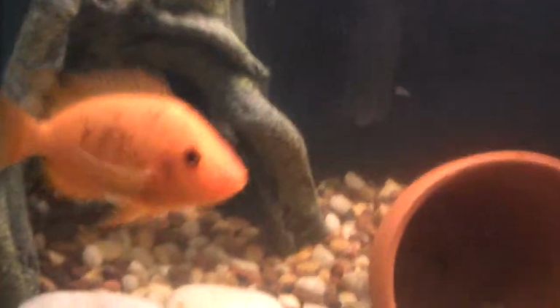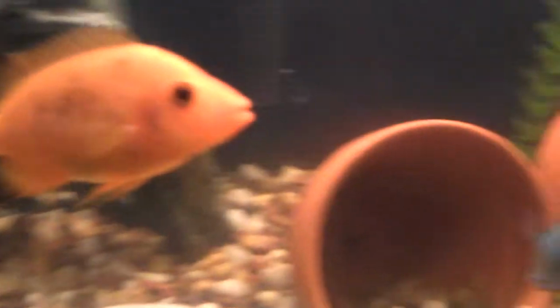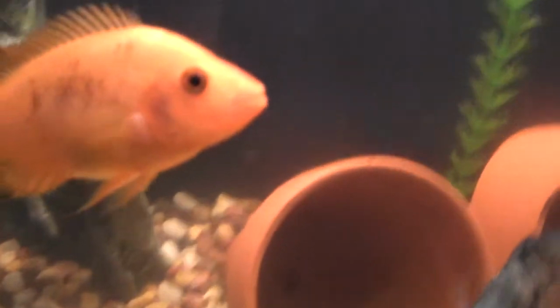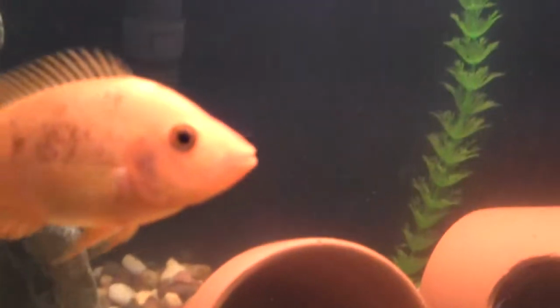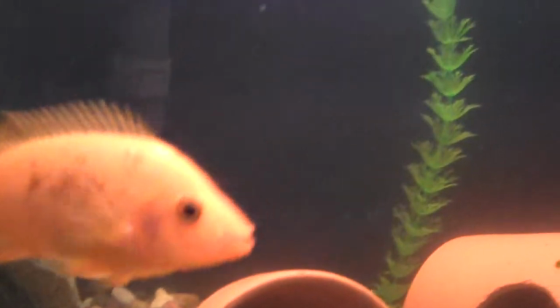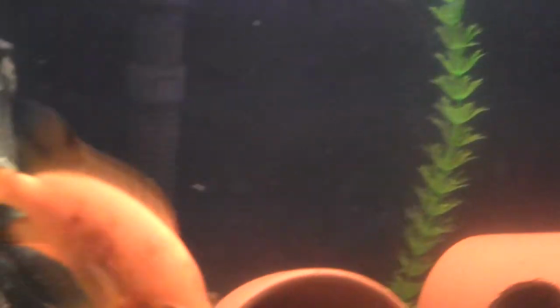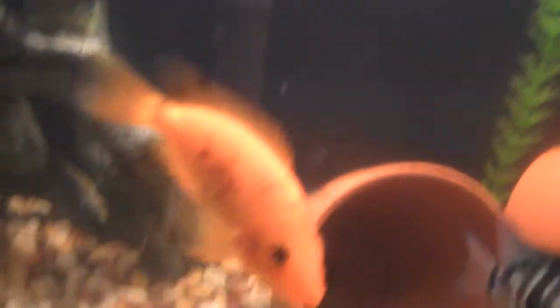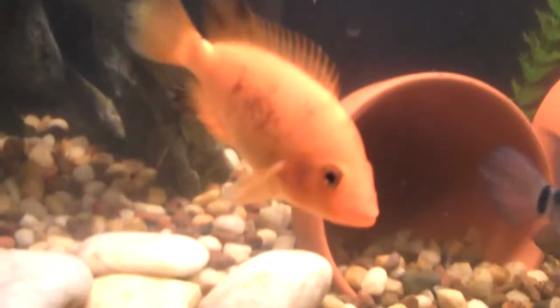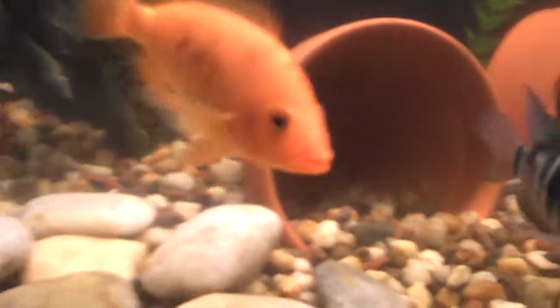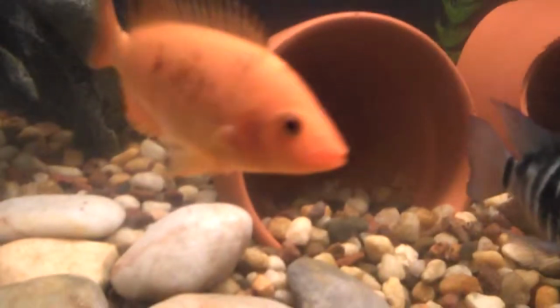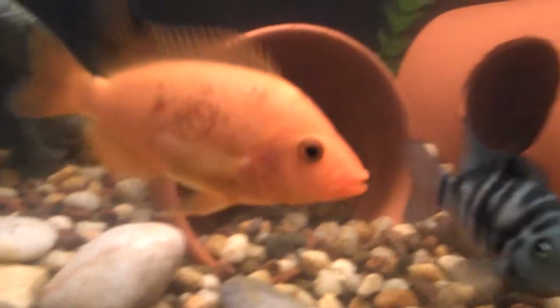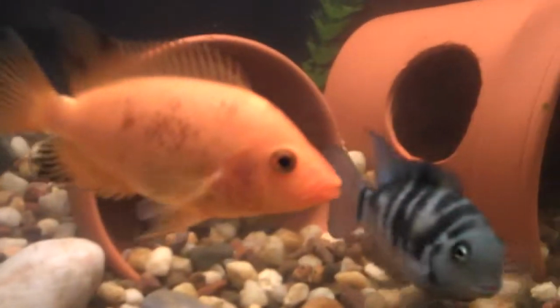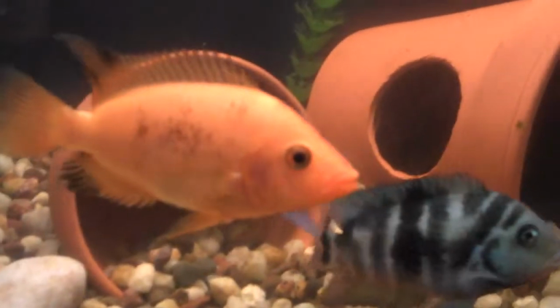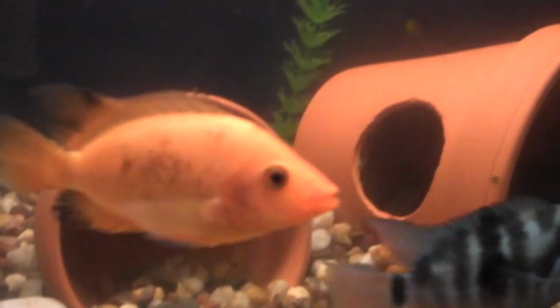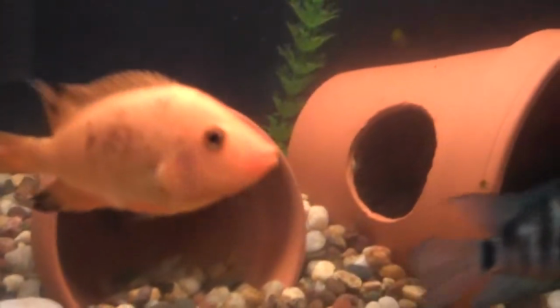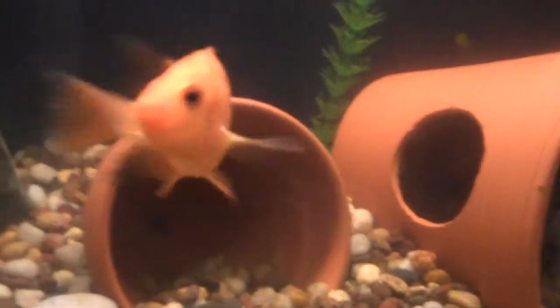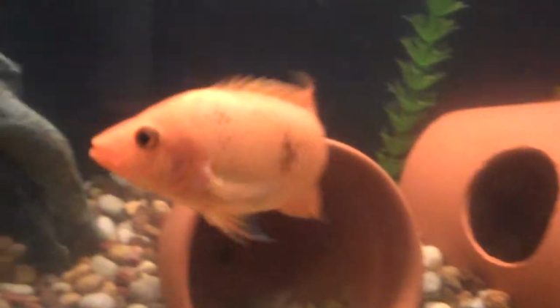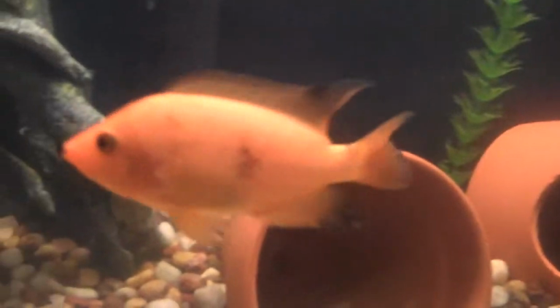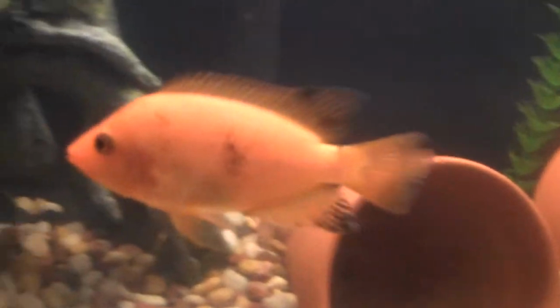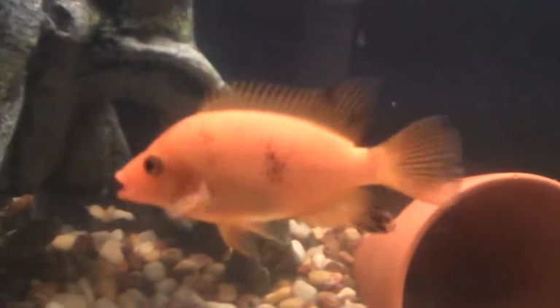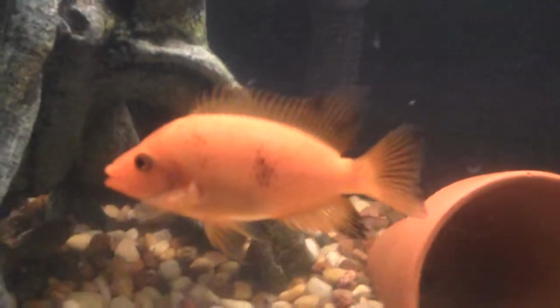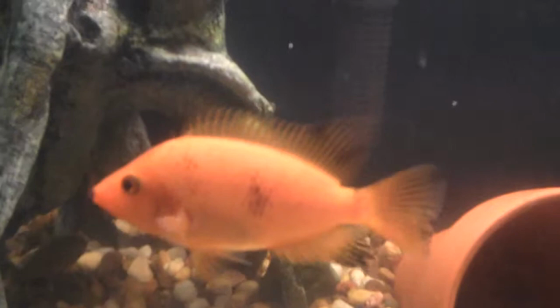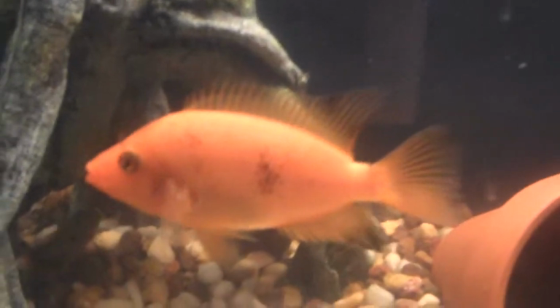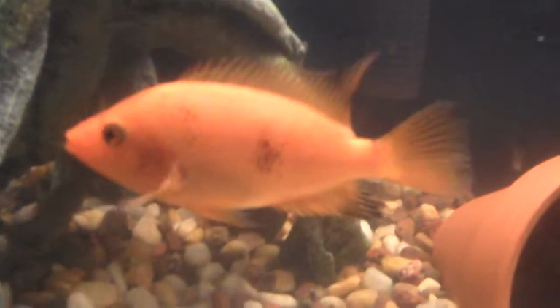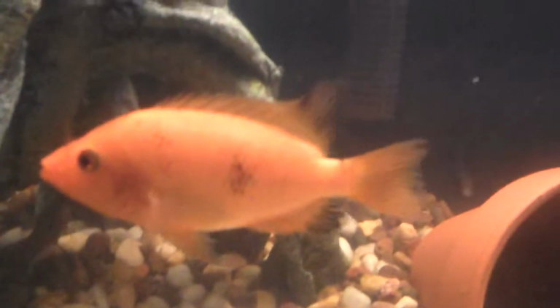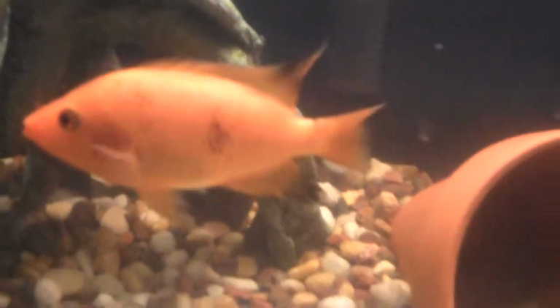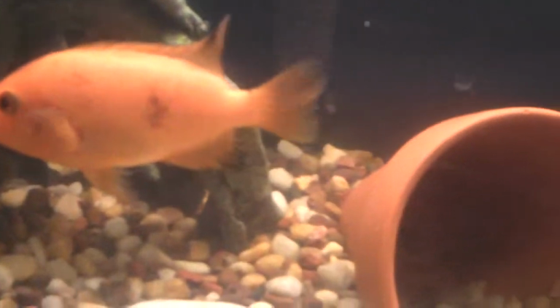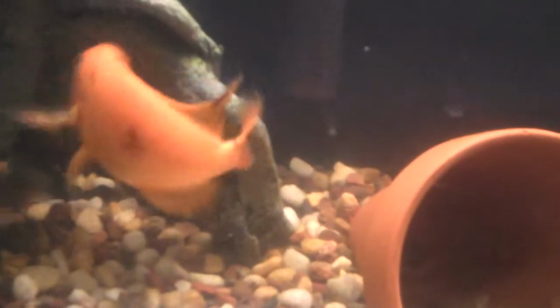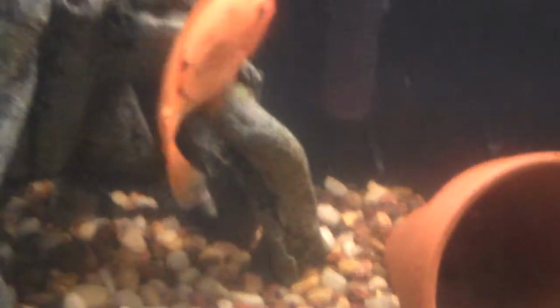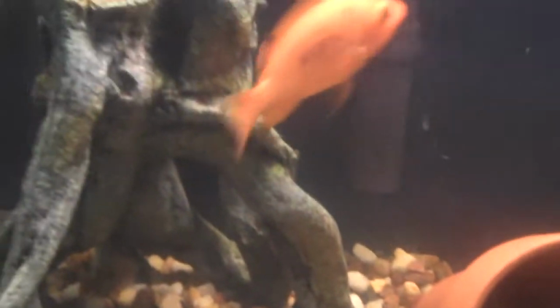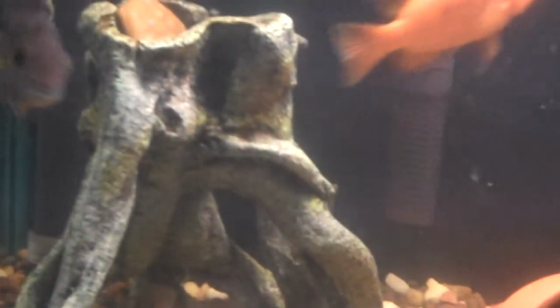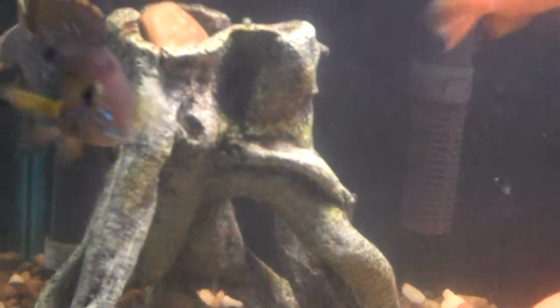I've got this one Midas right here that over the last two days has been coming down with this black spot fungus. So I went and got him some meds today and hopefully everything will be cool.